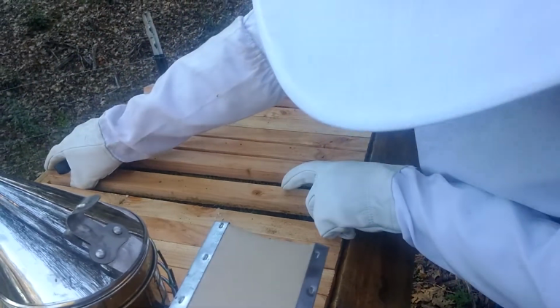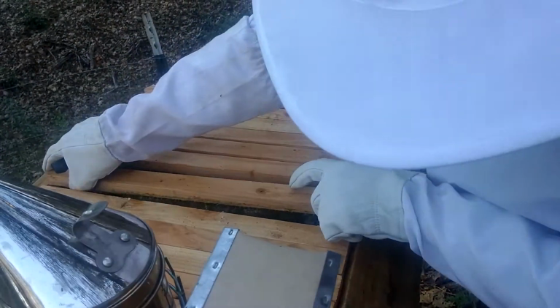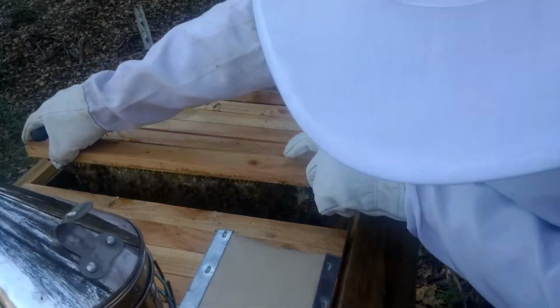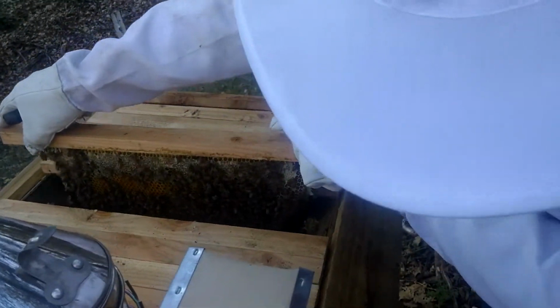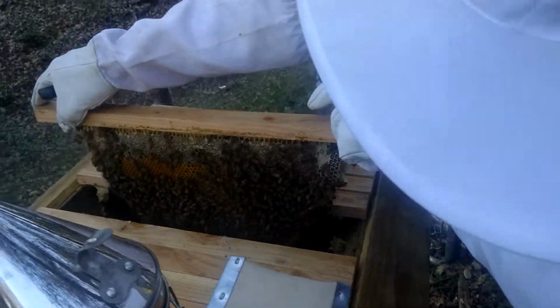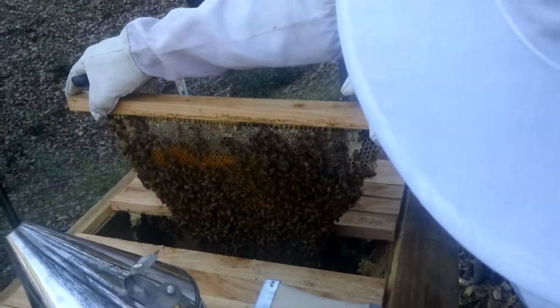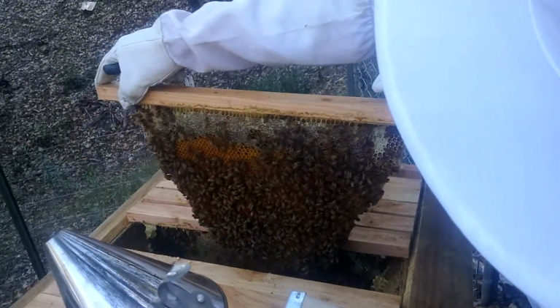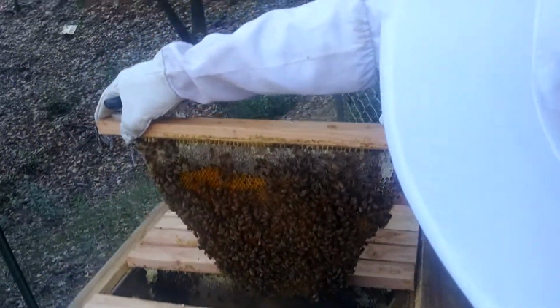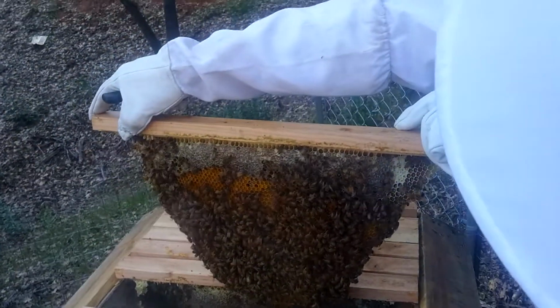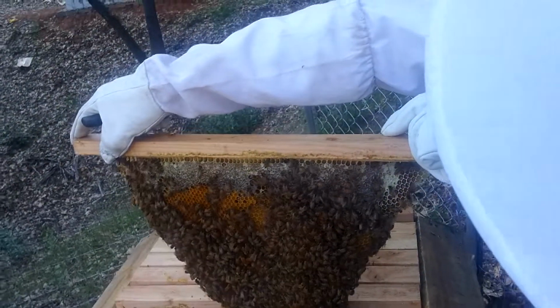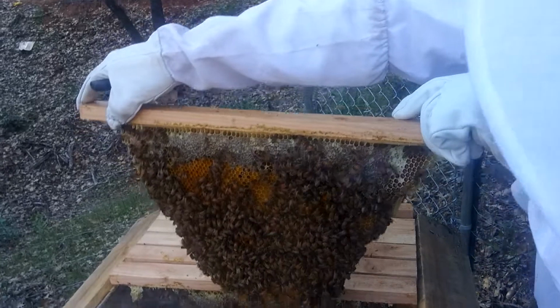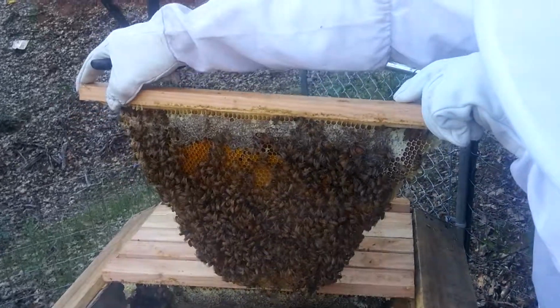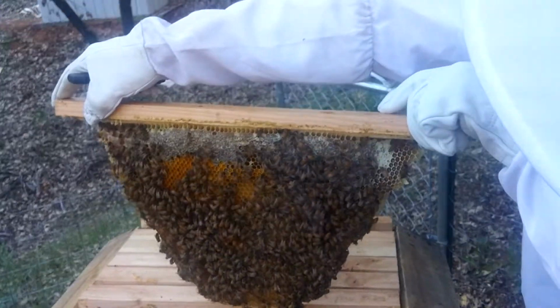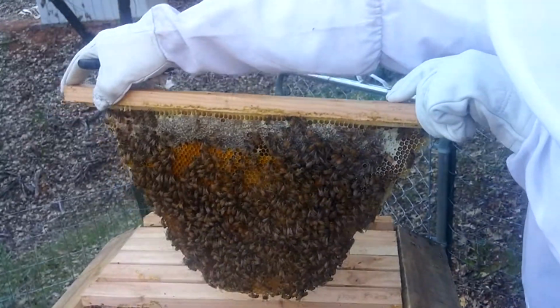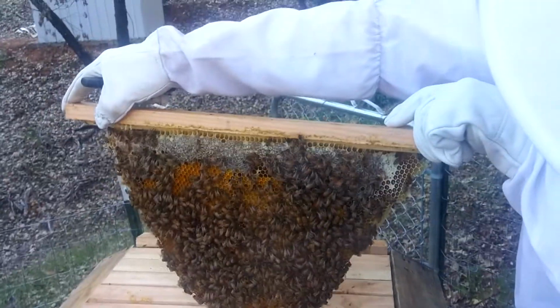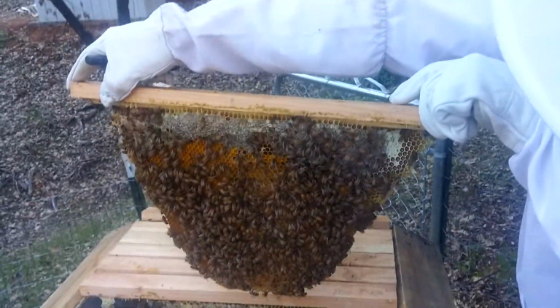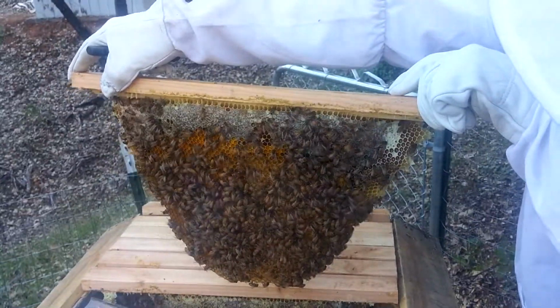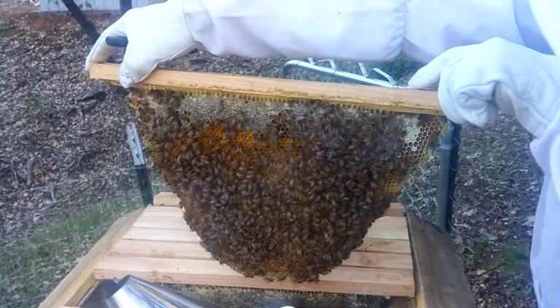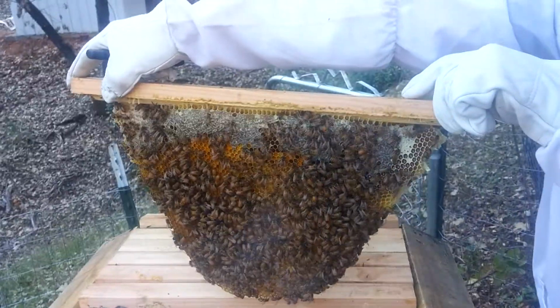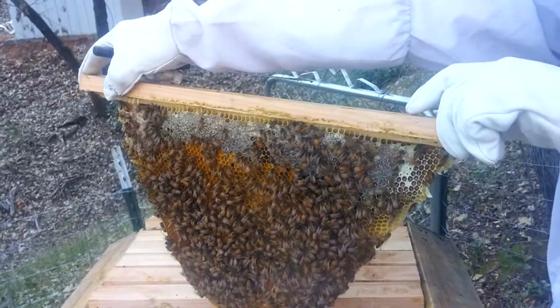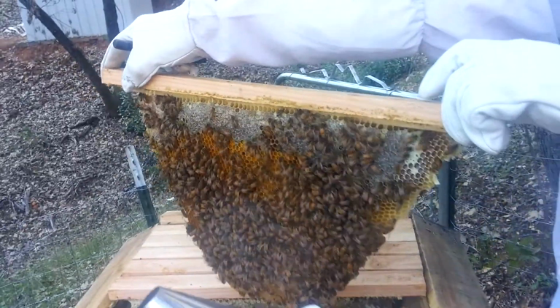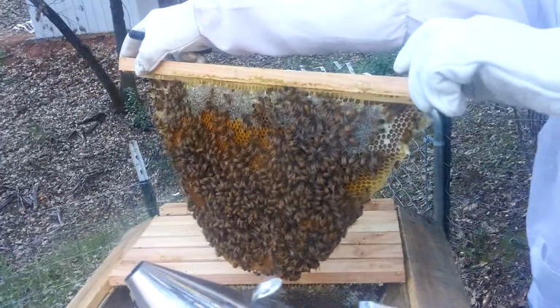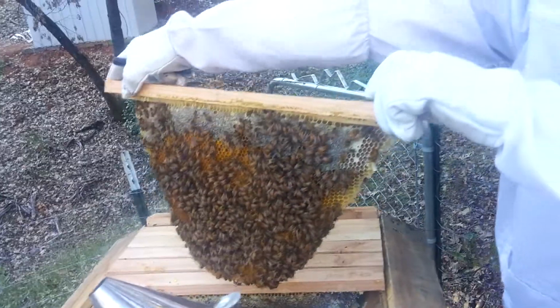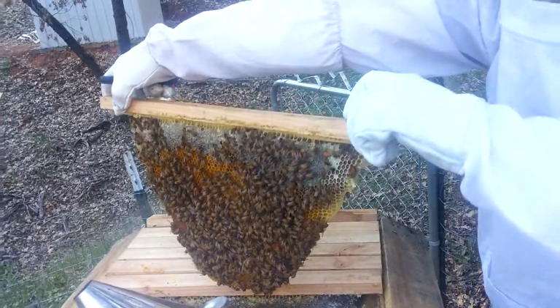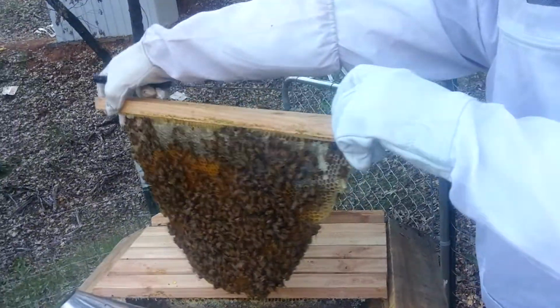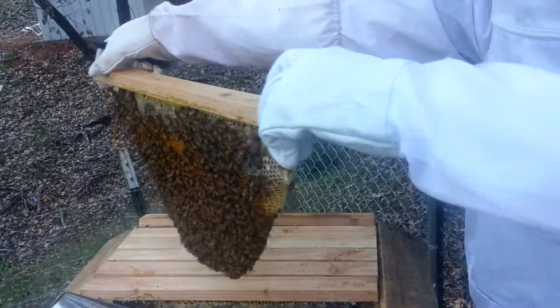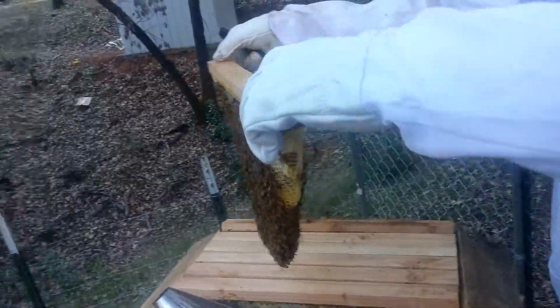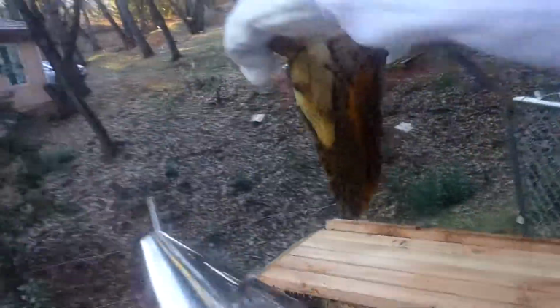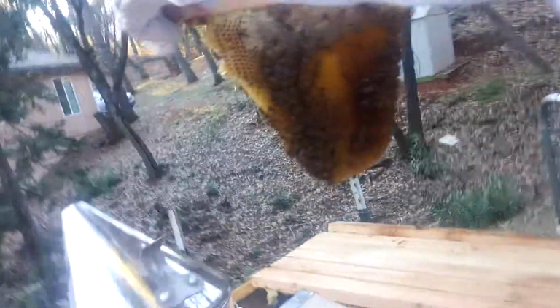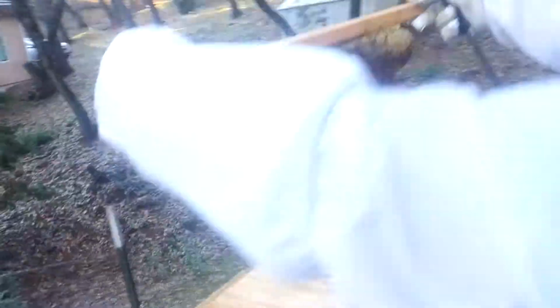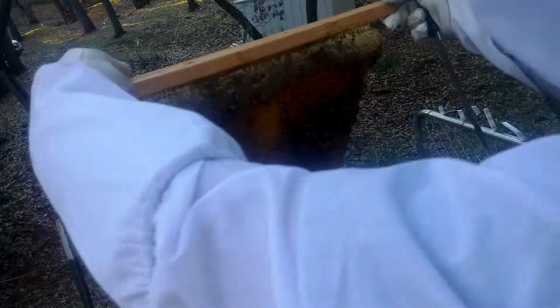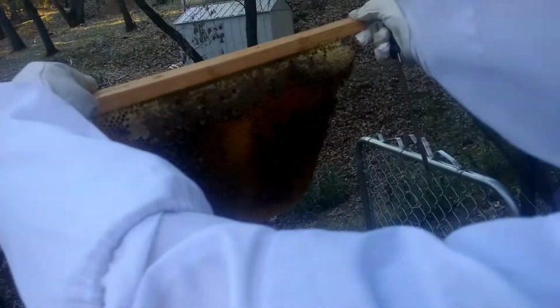Is this one heavy? That answers my question. Don't need to take a picture — it's on video. Awesome. Look at this side. That's all honey at the top.